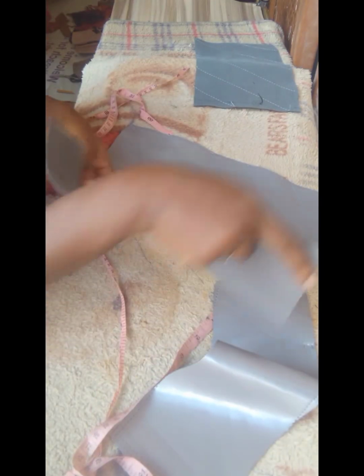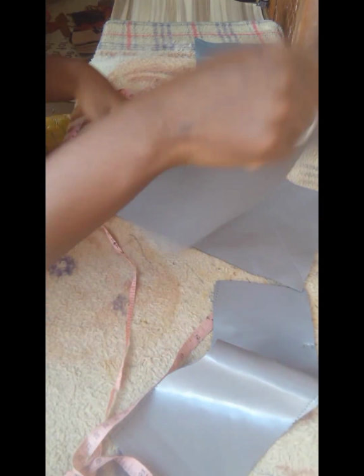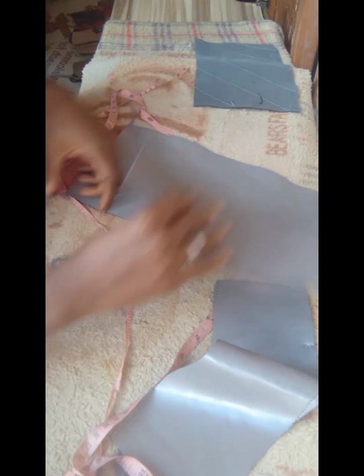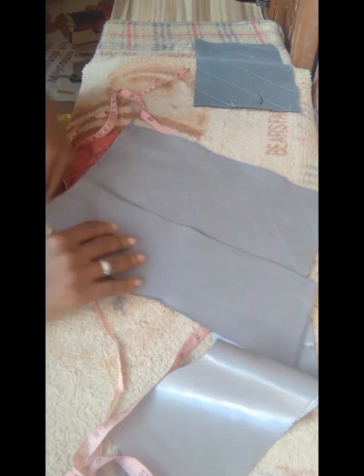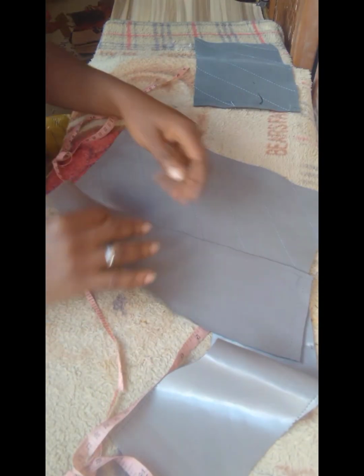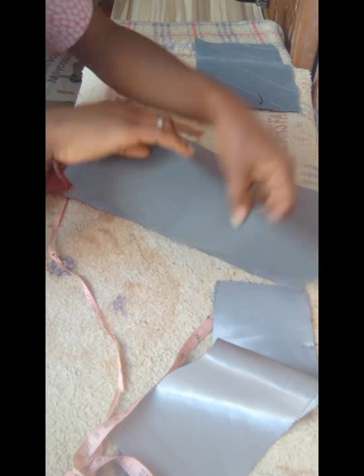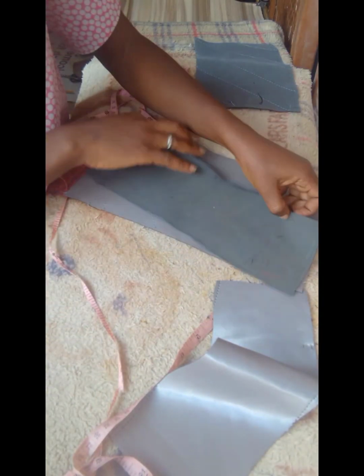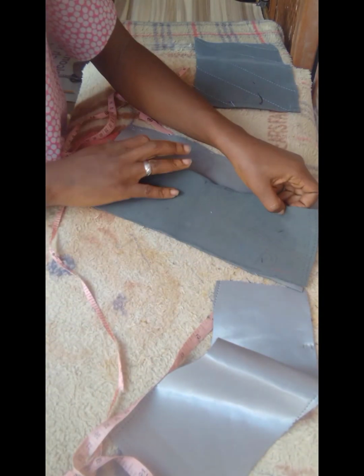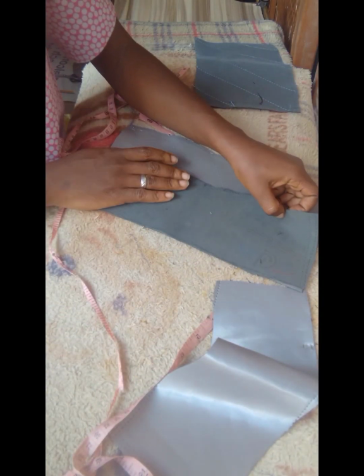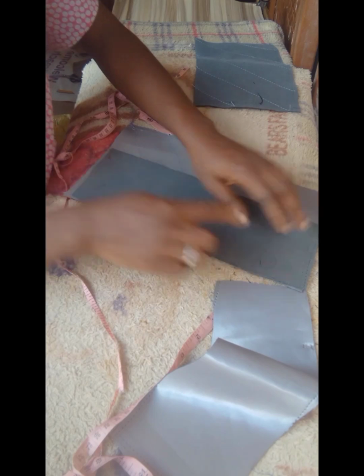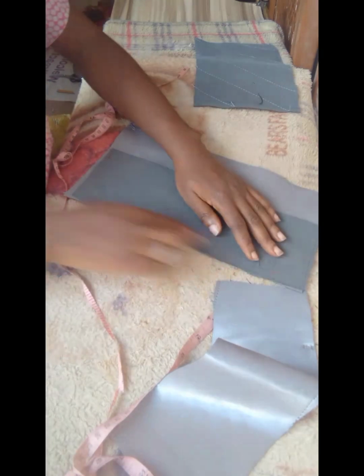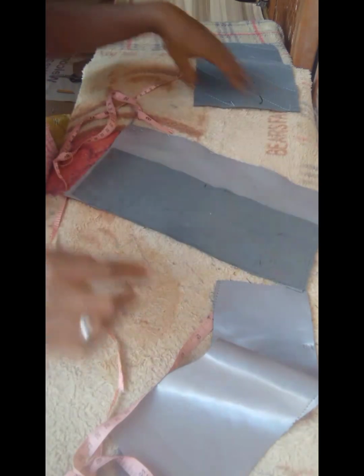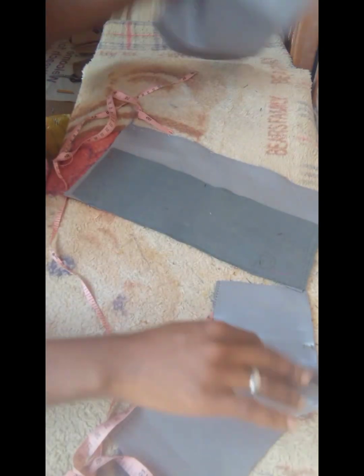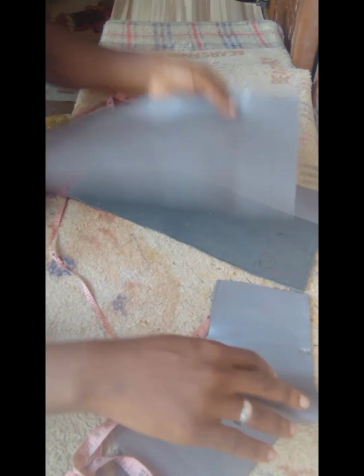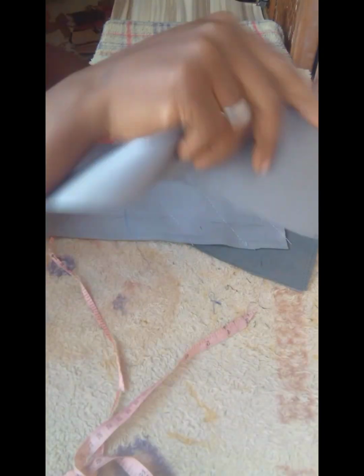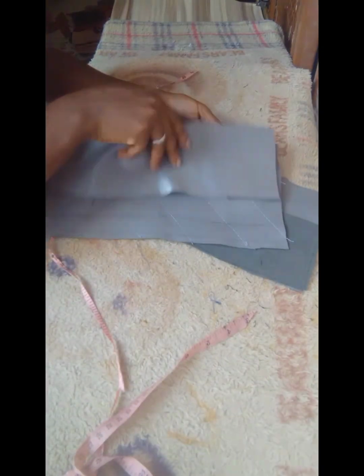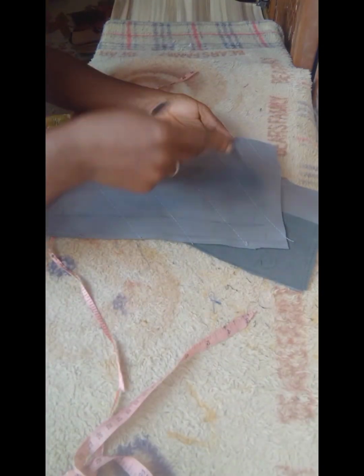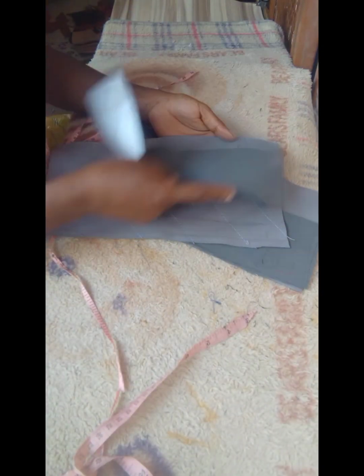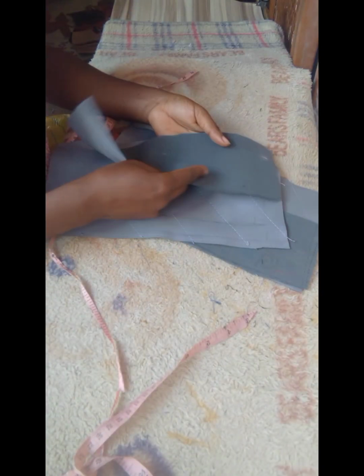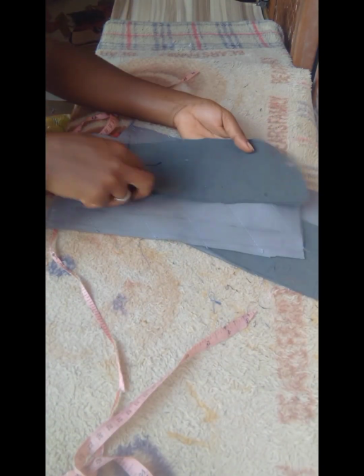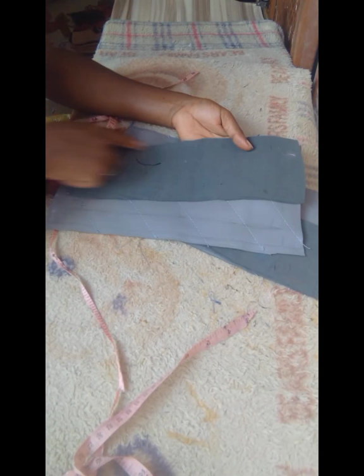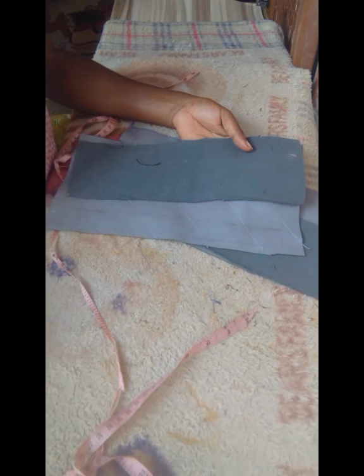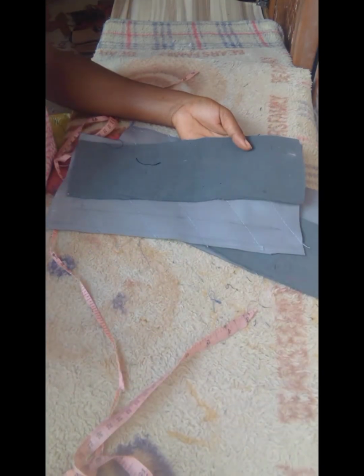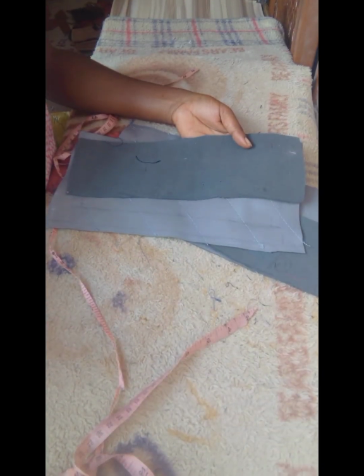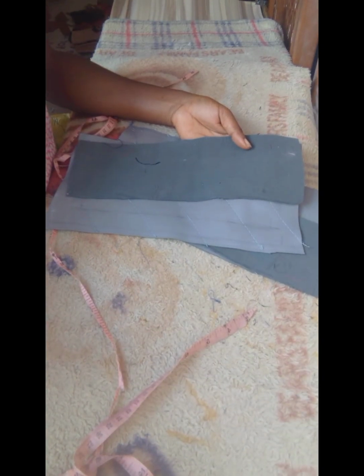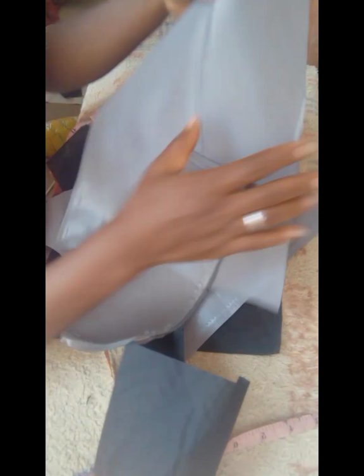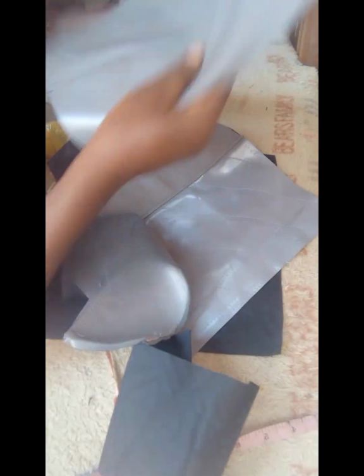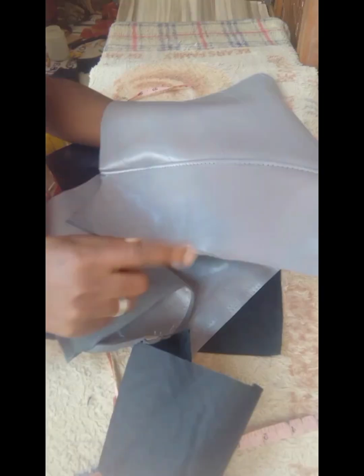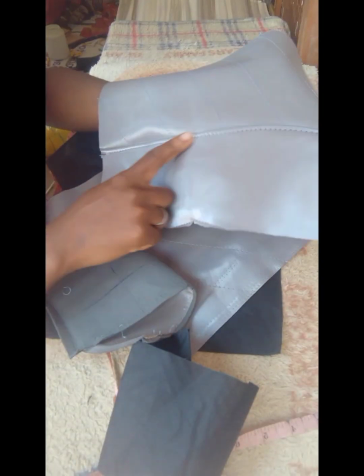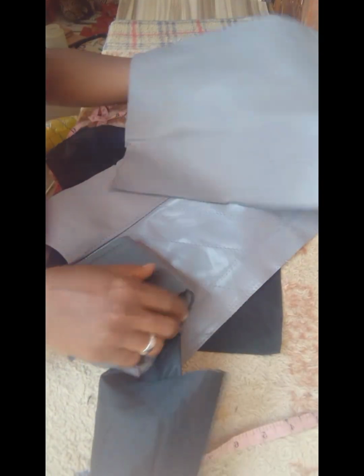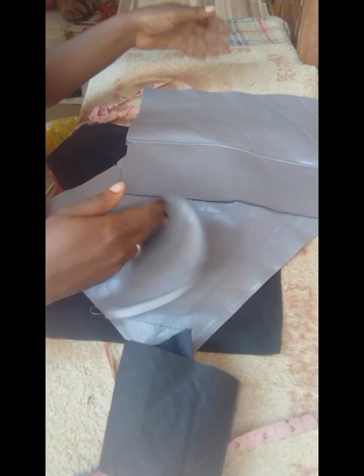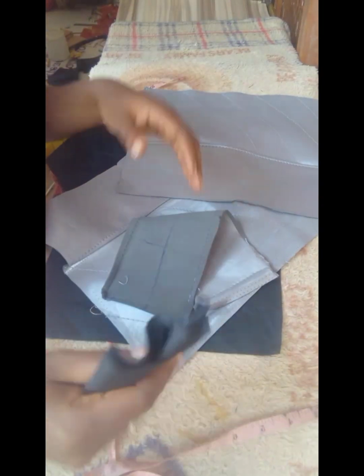What you're going to go ahead and do is put the right sides facing each other, then you sew it, and you also top stitch it. After you sew it and top stitch, this is what we have.